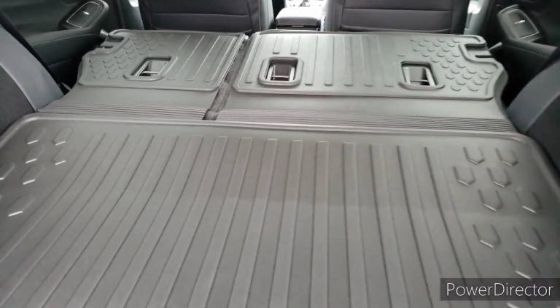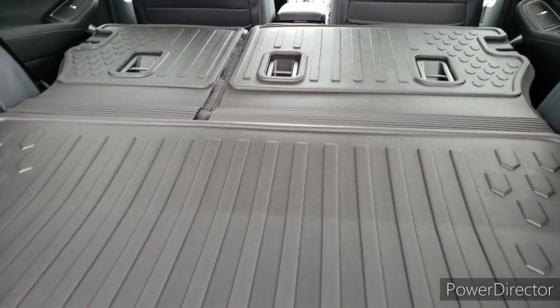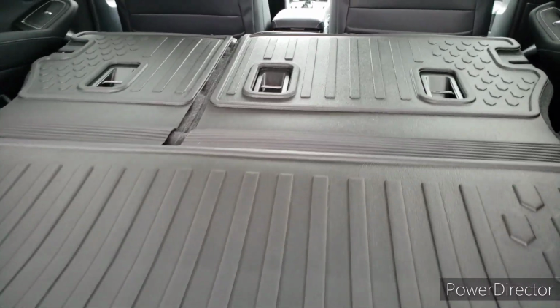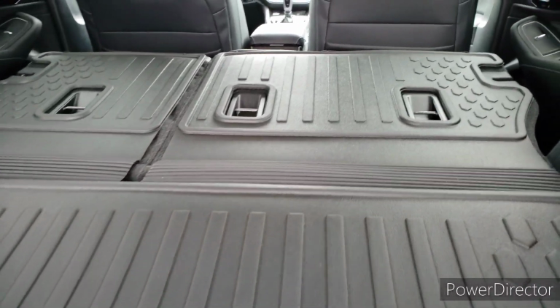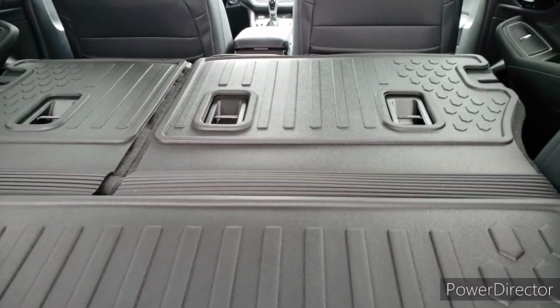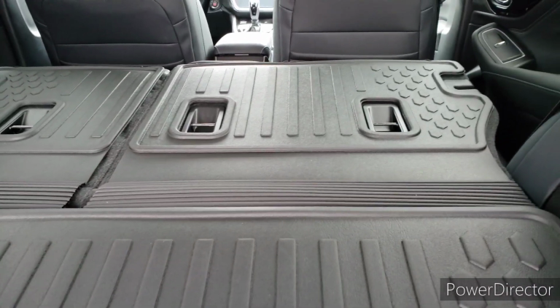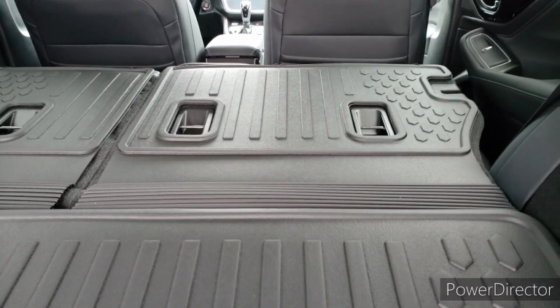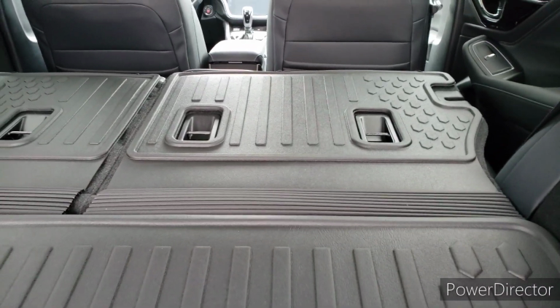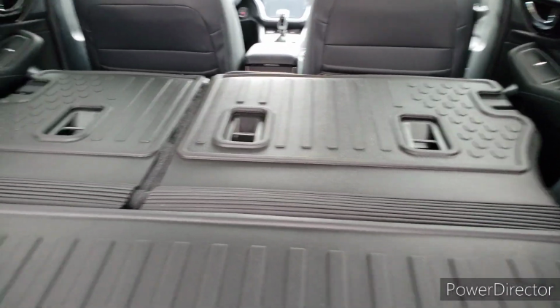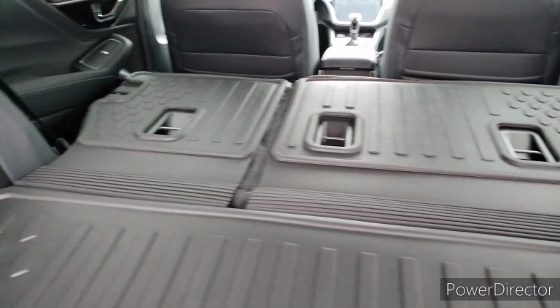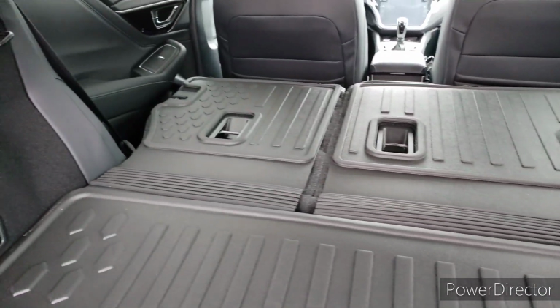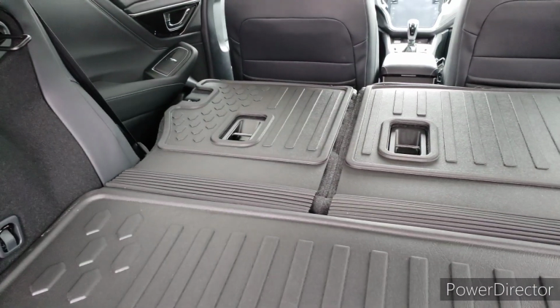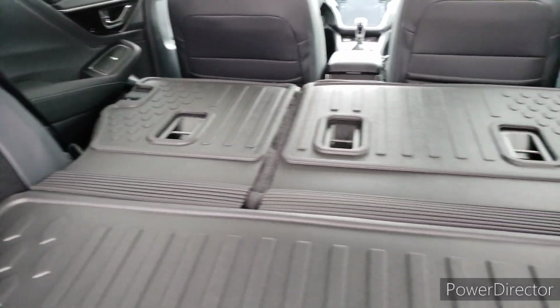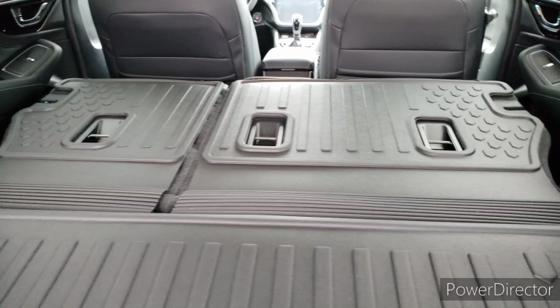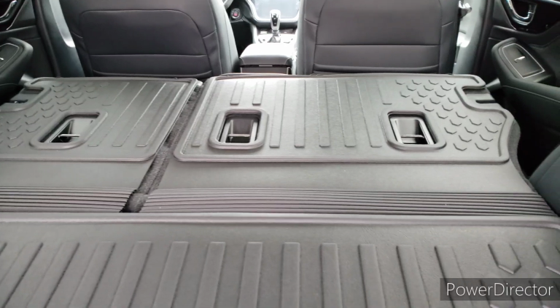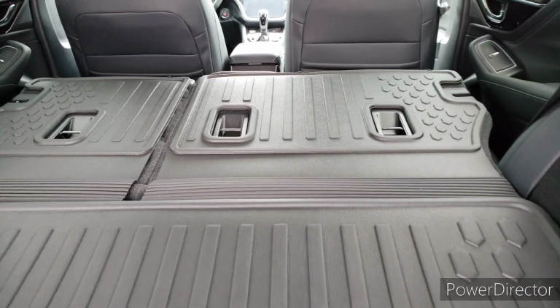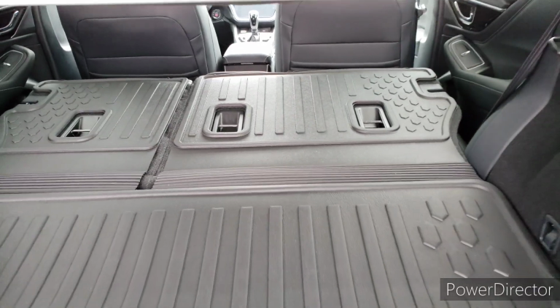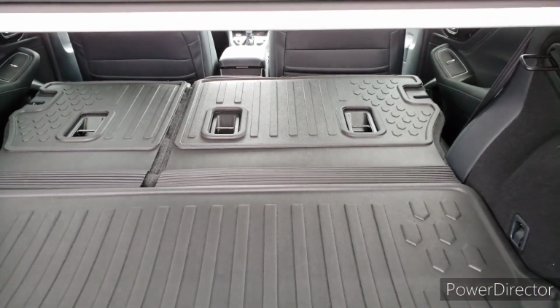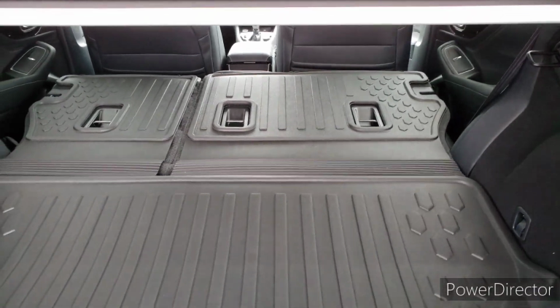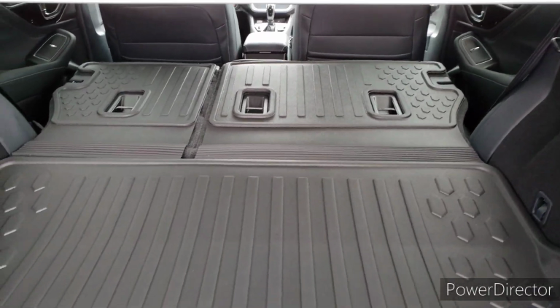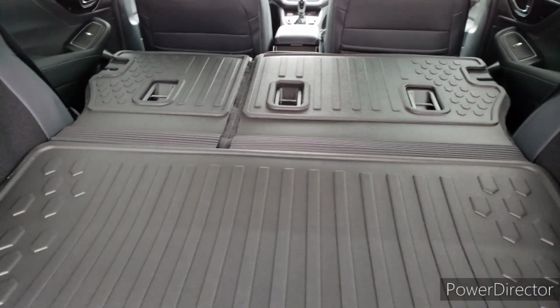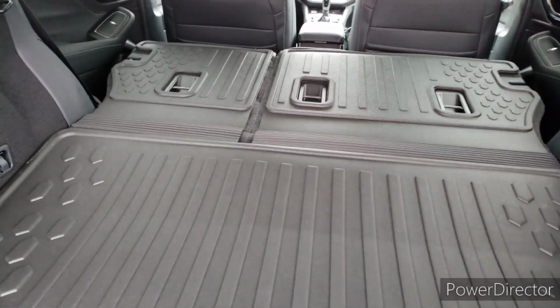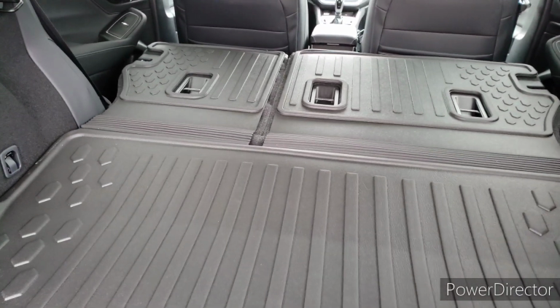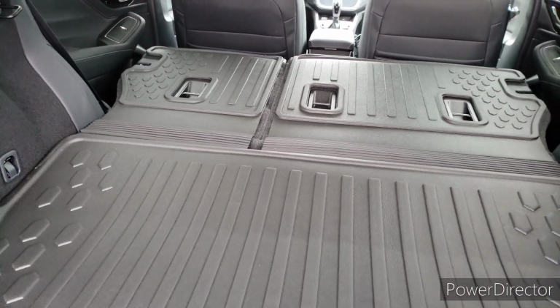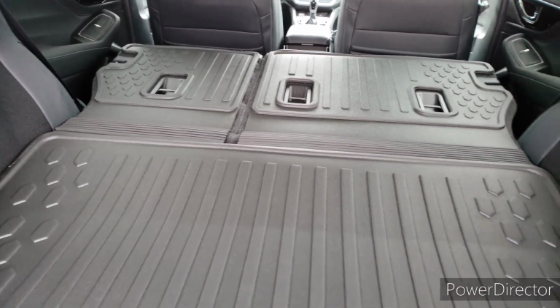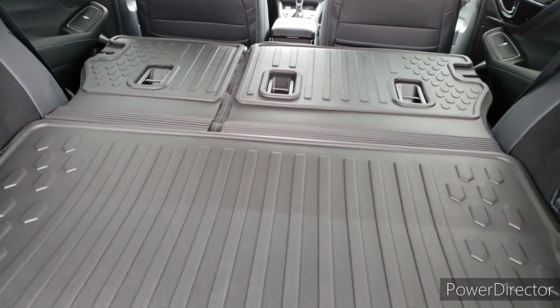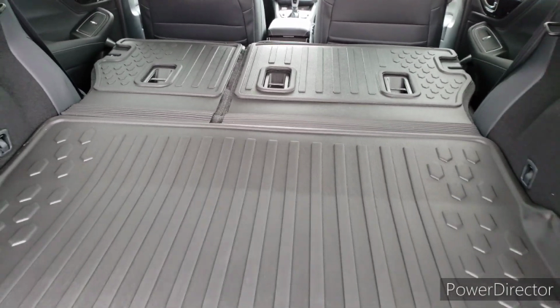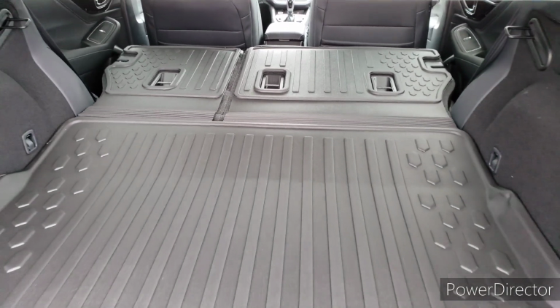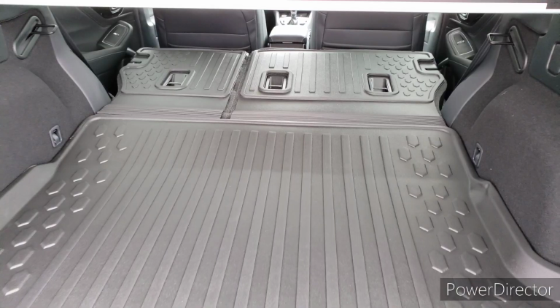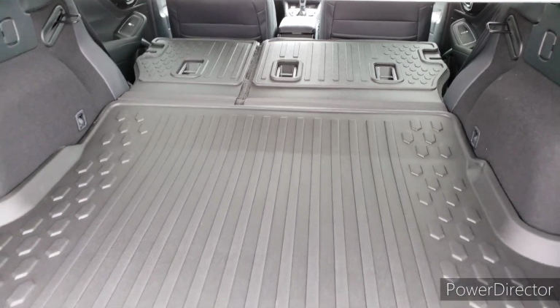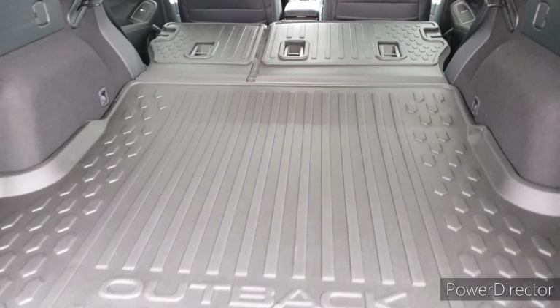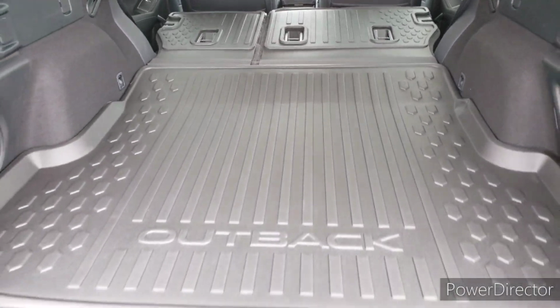It is huge. You went from a little over 32 cubic feet to over 75 cubic feet of space back here. One of the things I love about Subaru is you see those seat back protectors. The thing I love about mine is whenever we take our dogs out on a trip, they can just wander around back here, and I don't have to worry about my seats ever getting torn up.